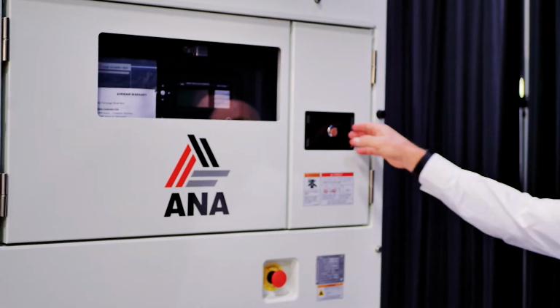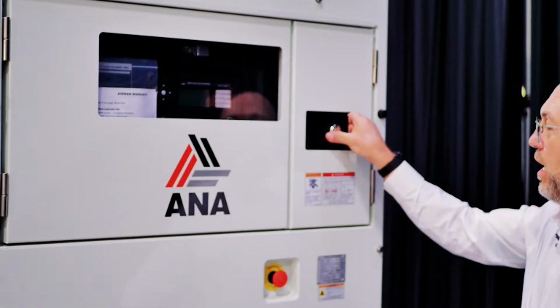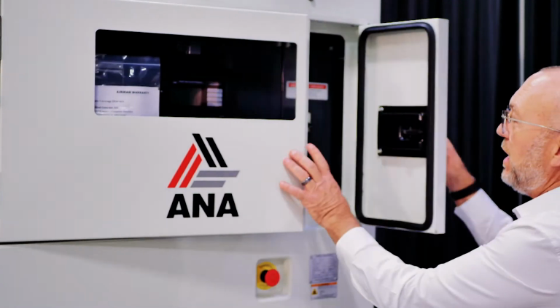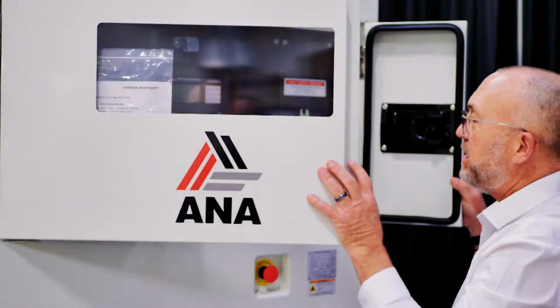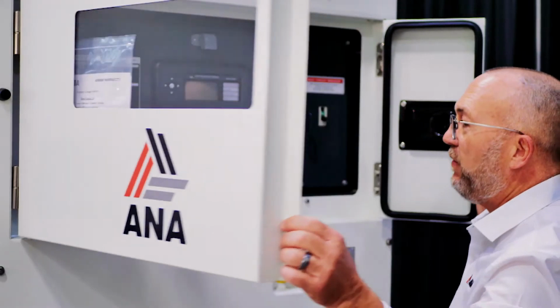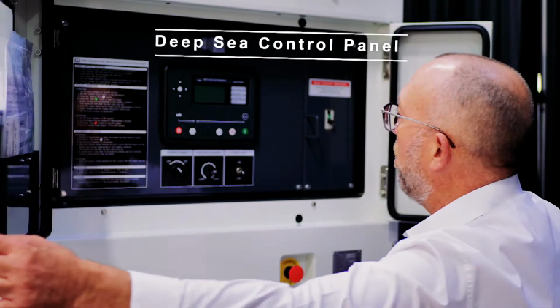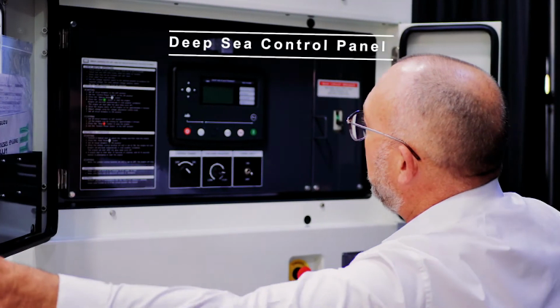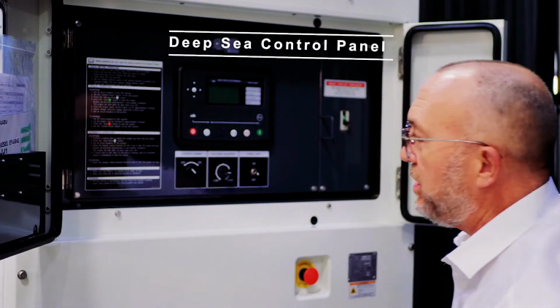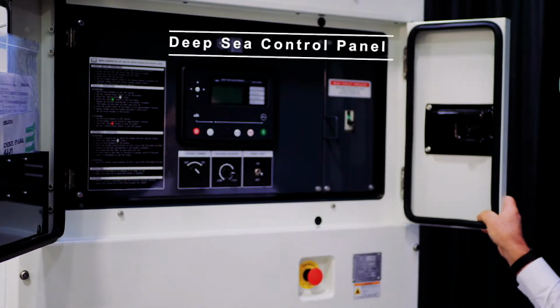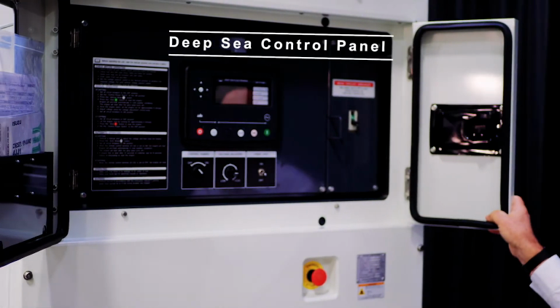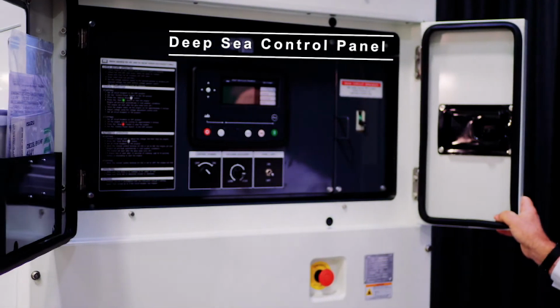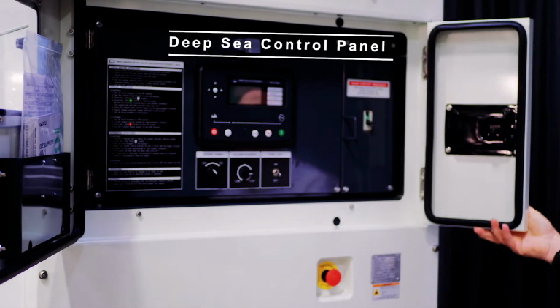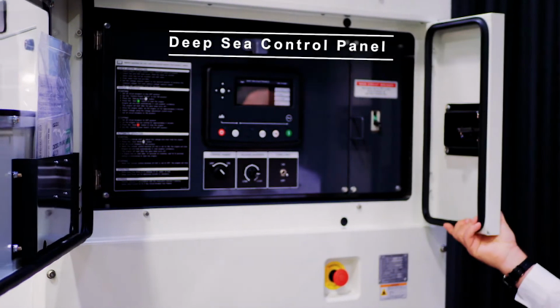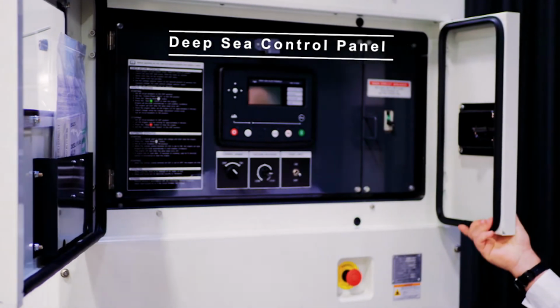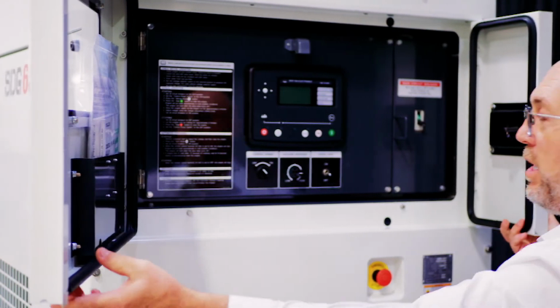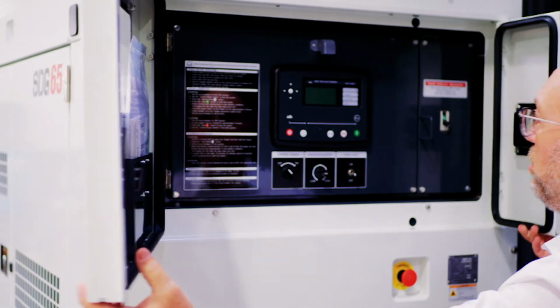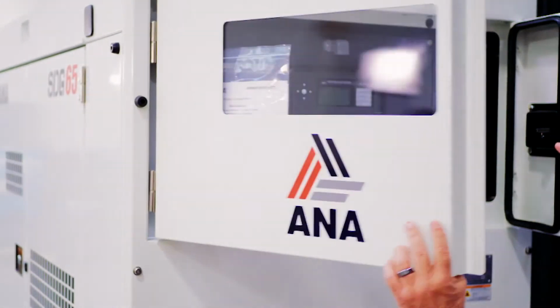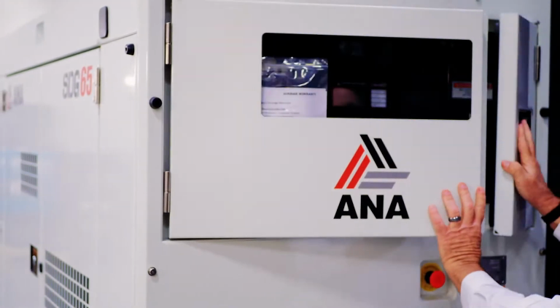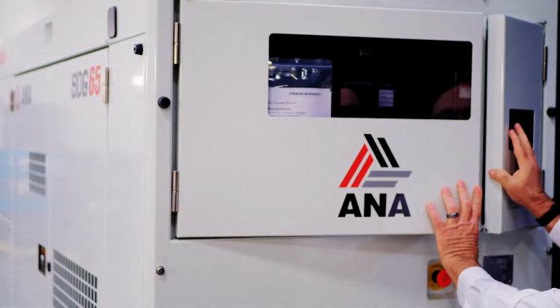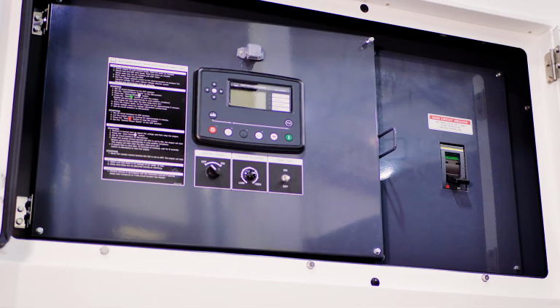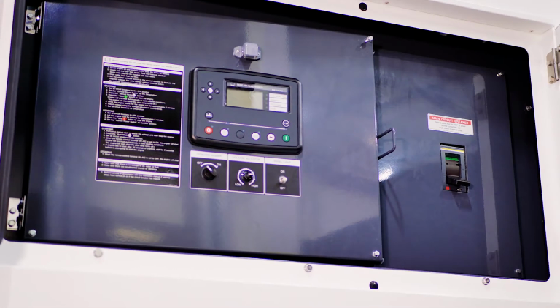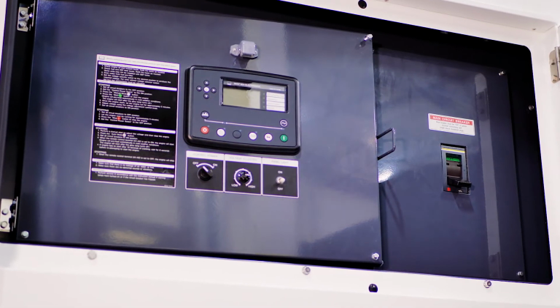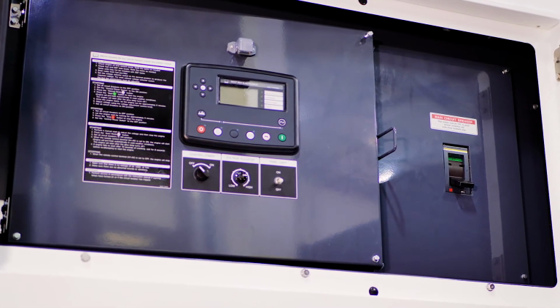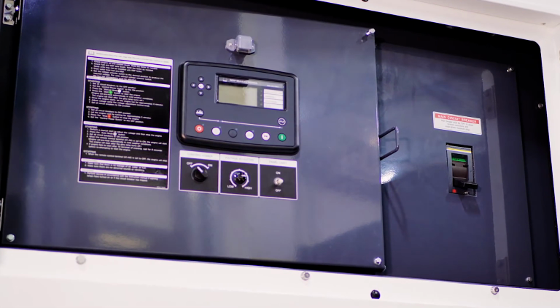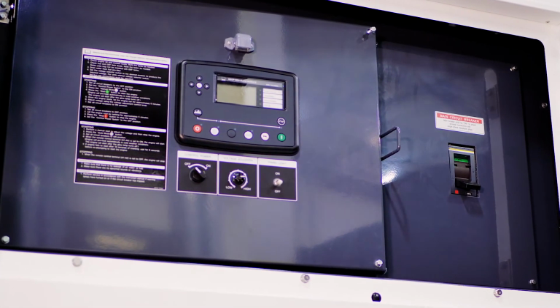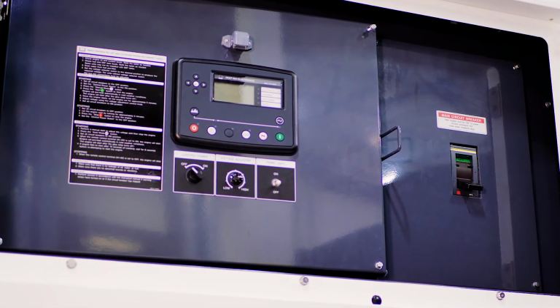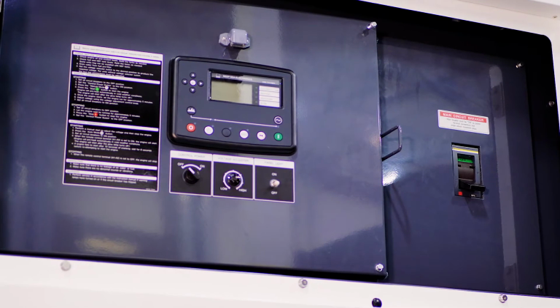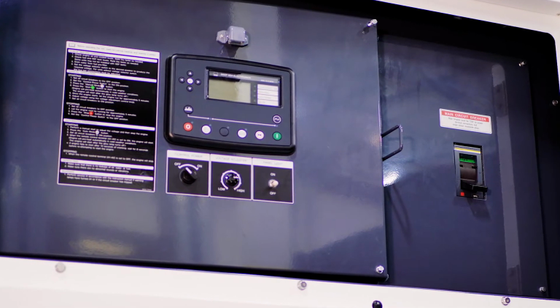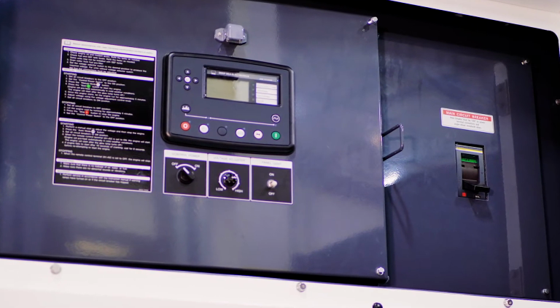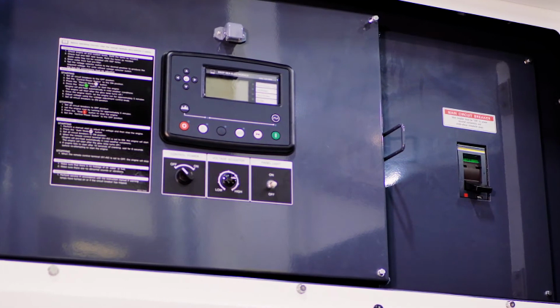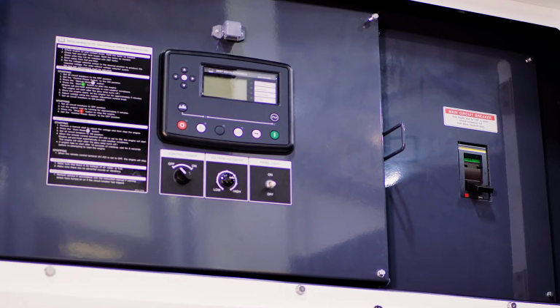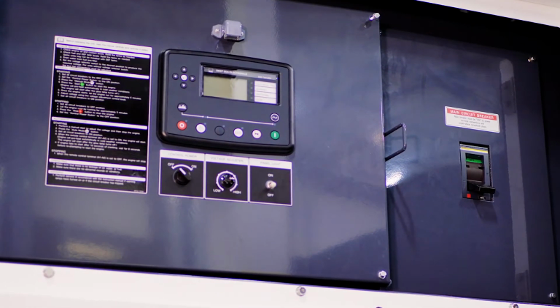The Airman SDG-65 is equipped with a Deep Sea digital control panel, under a removable and lockable door for safety. It also comes with a convenient panel light for nighttime operation.